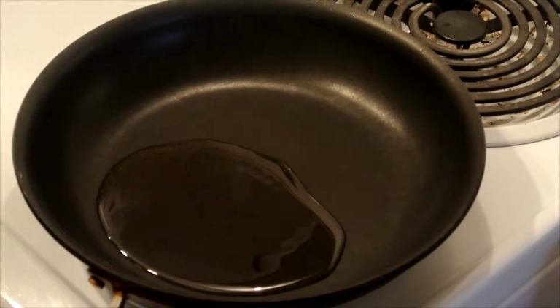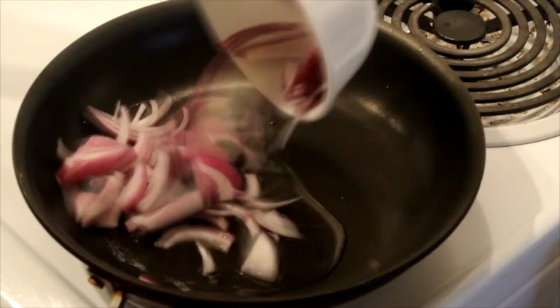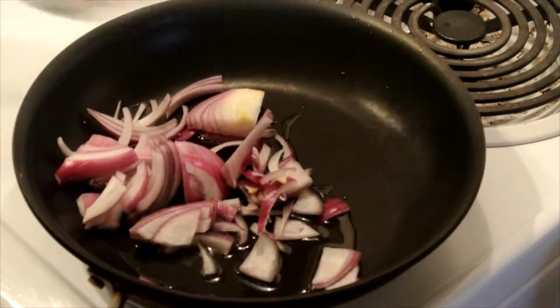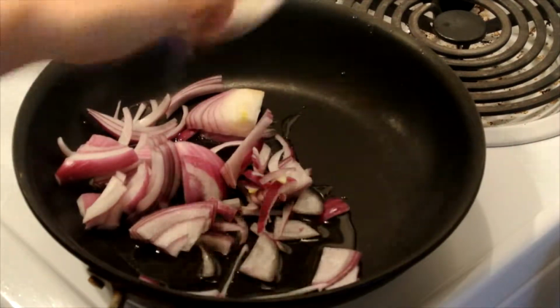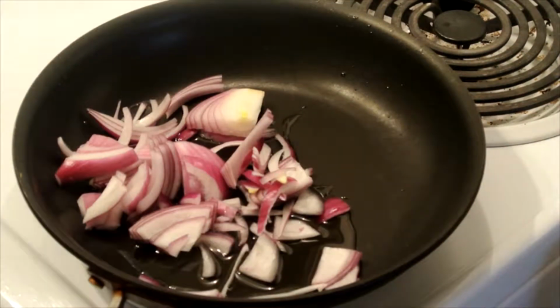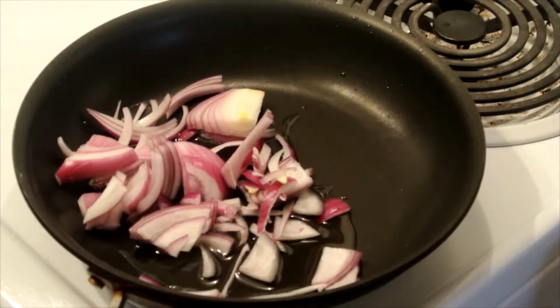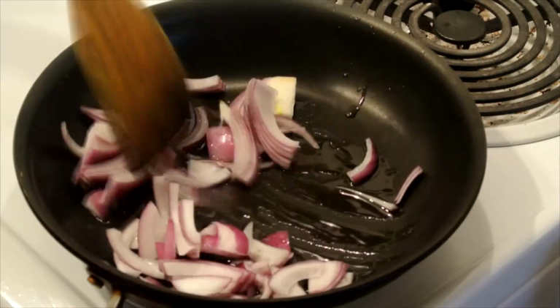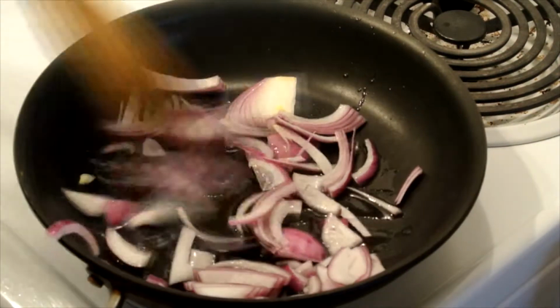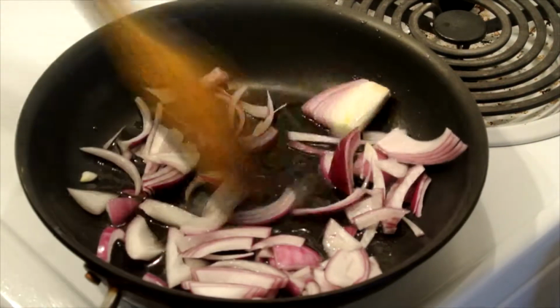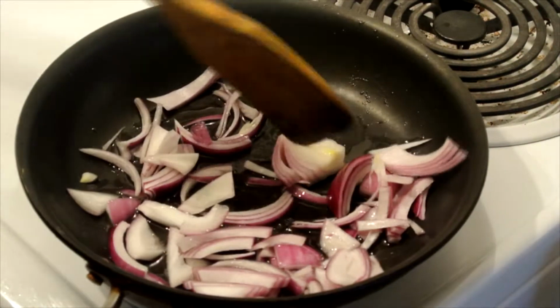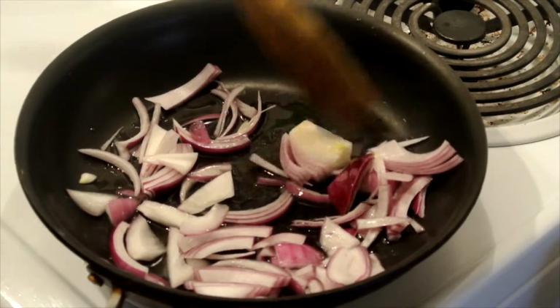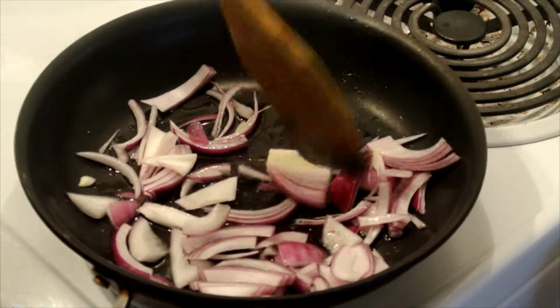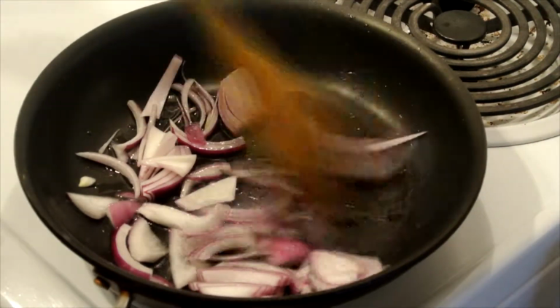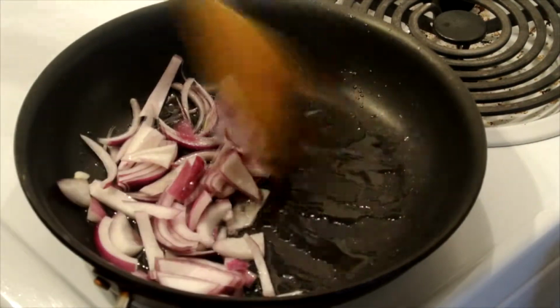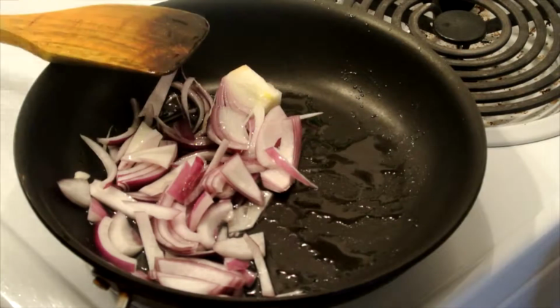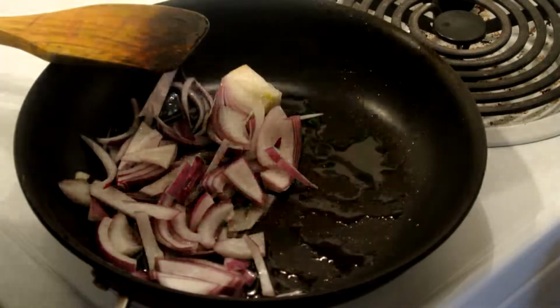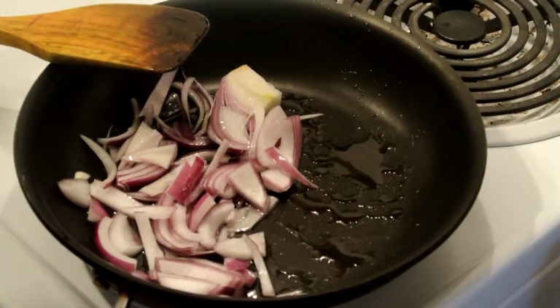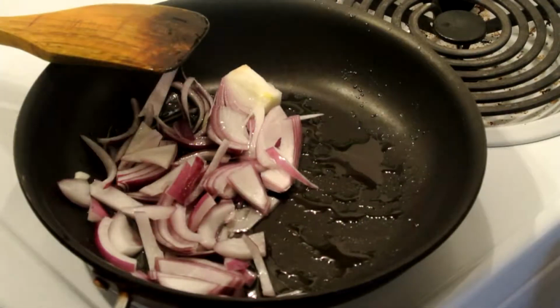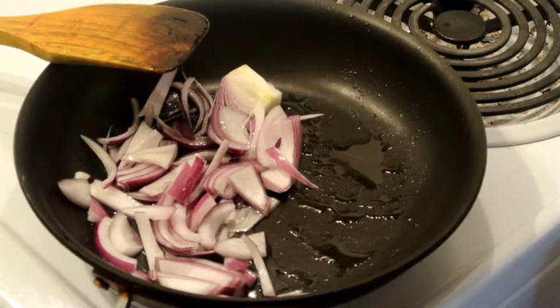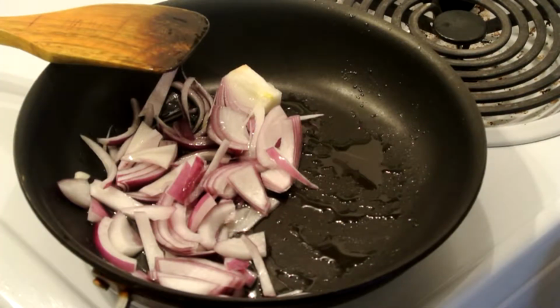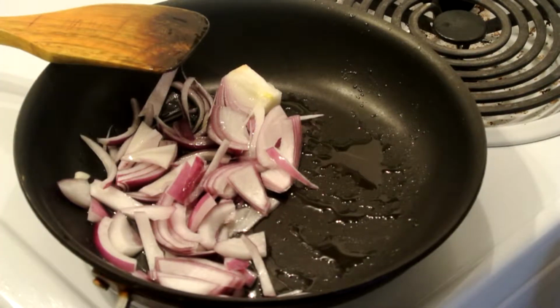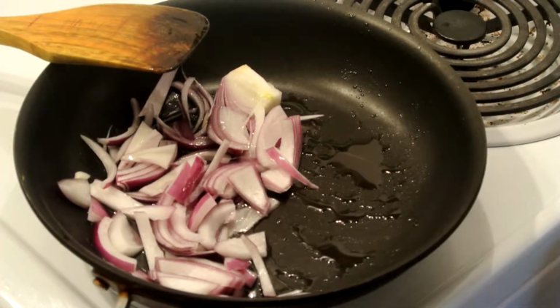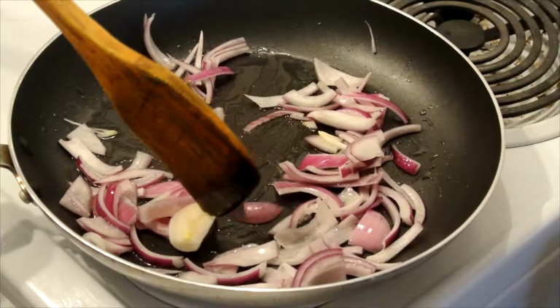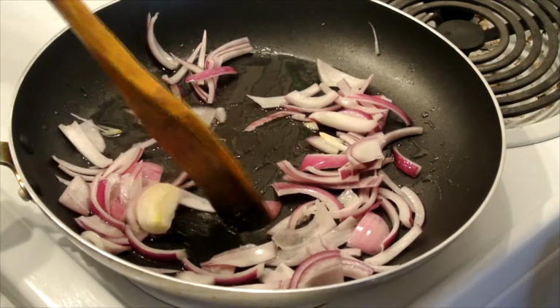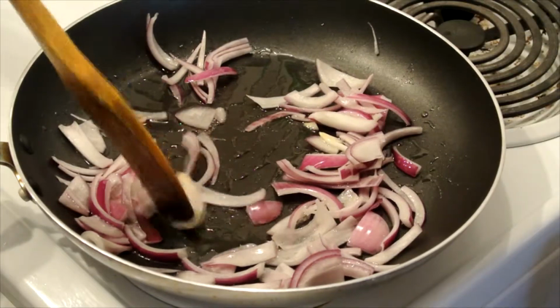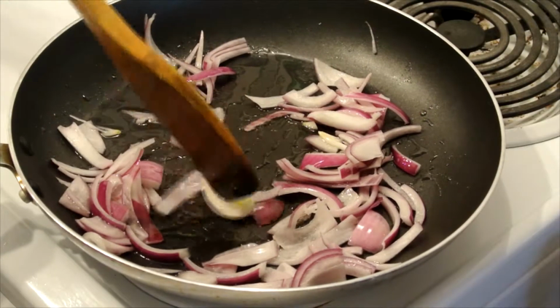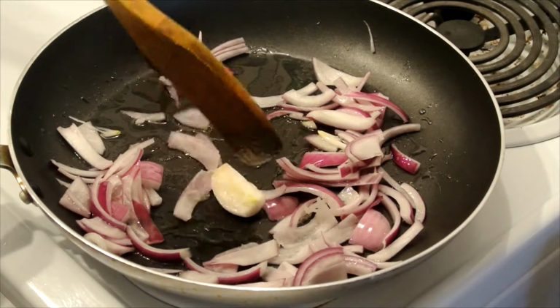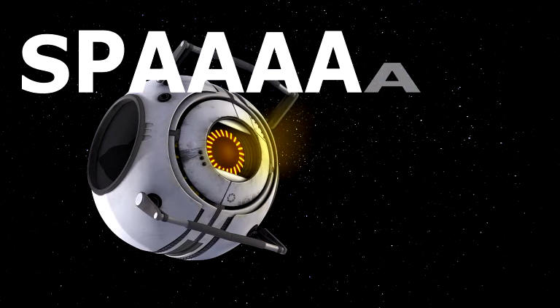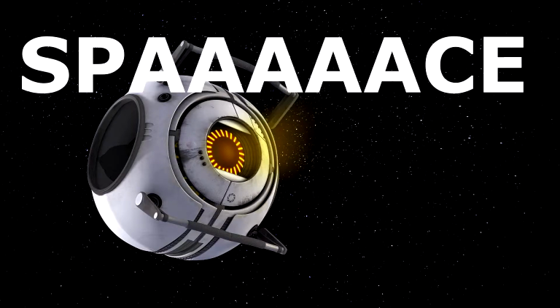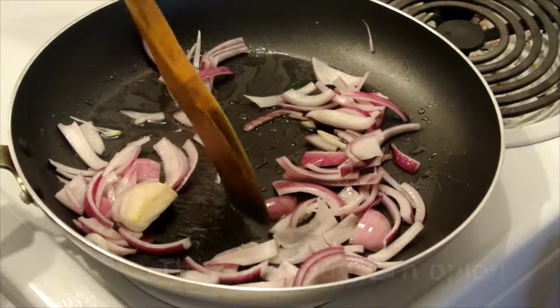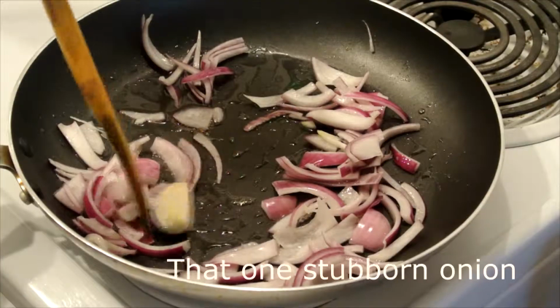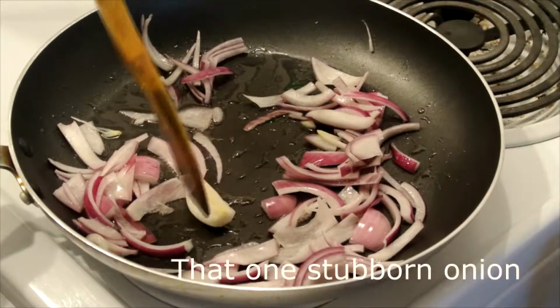Next, heat up the oil. Add the onions and let them sweat for a while. With the magic of post-production, my small pan has evolved to a big one — there was not enough space as I'm adding lots of veggies.